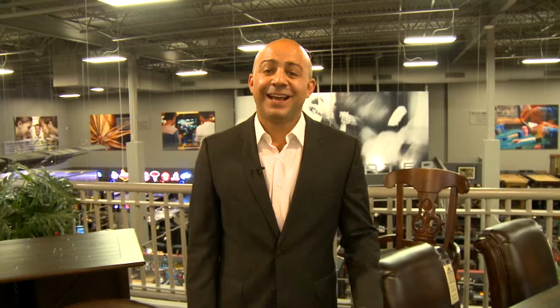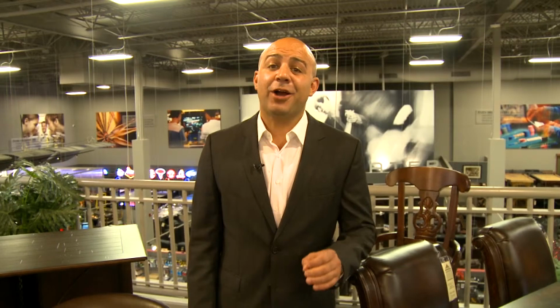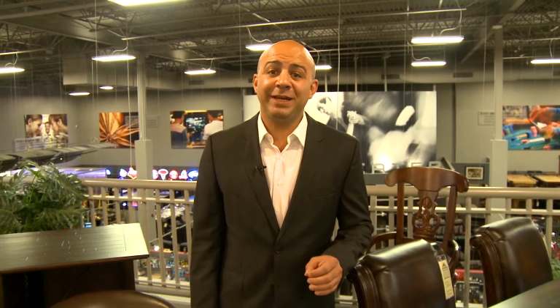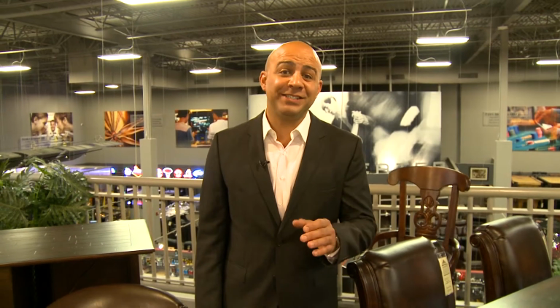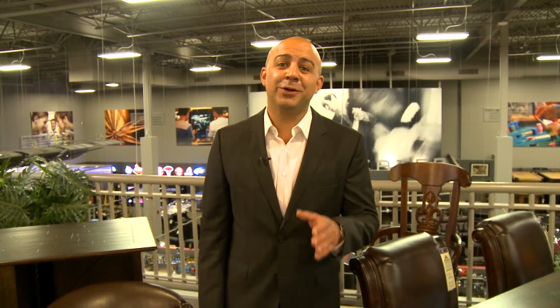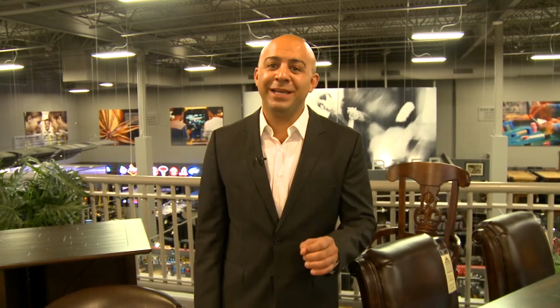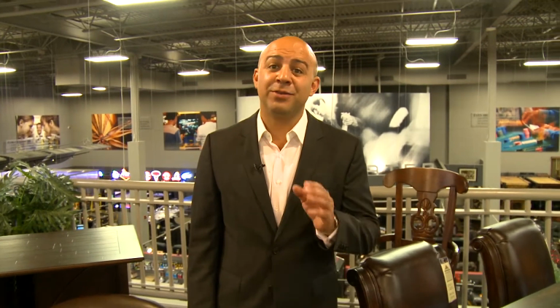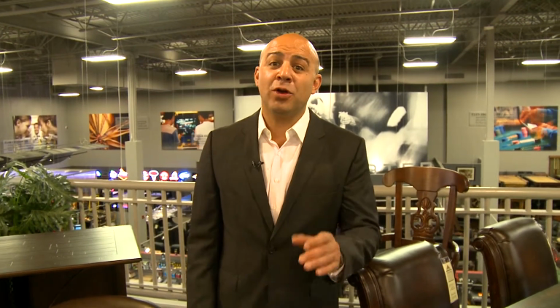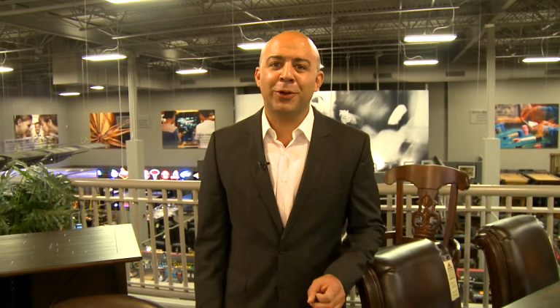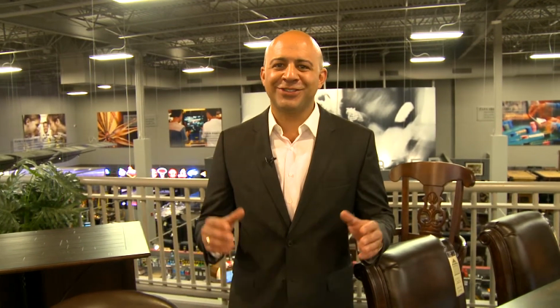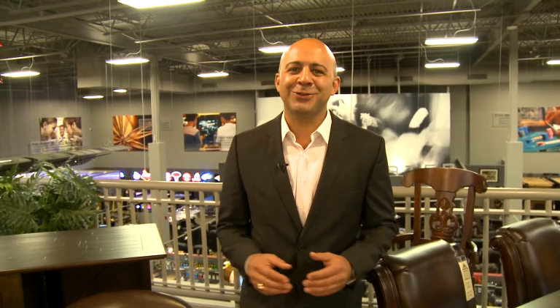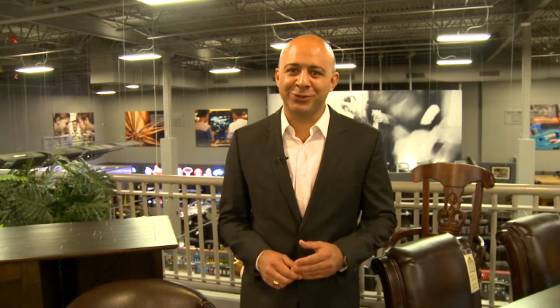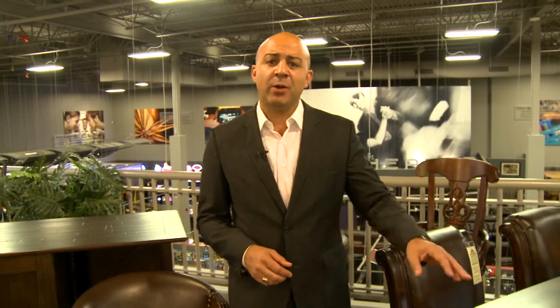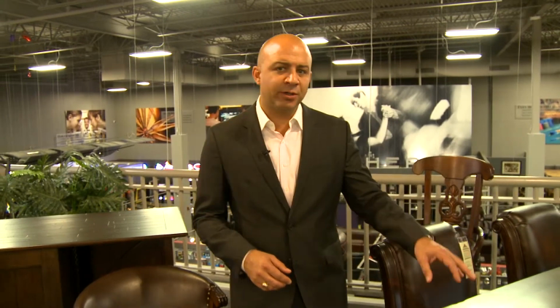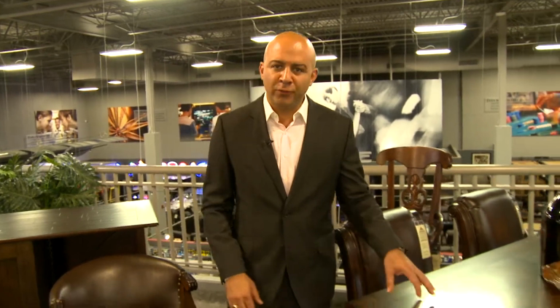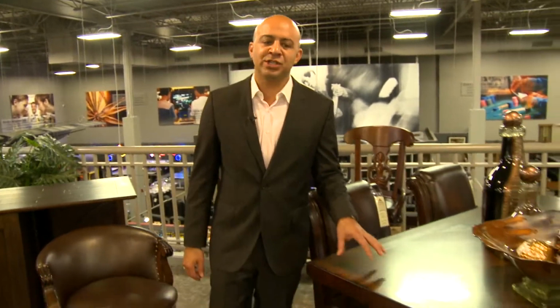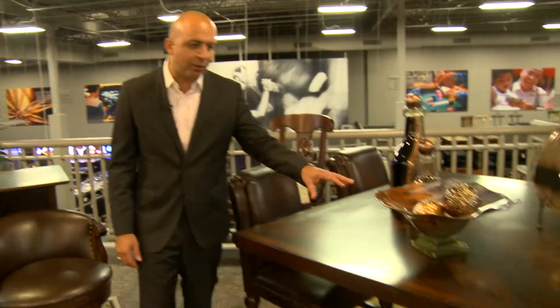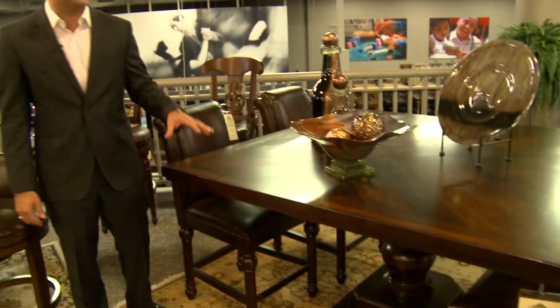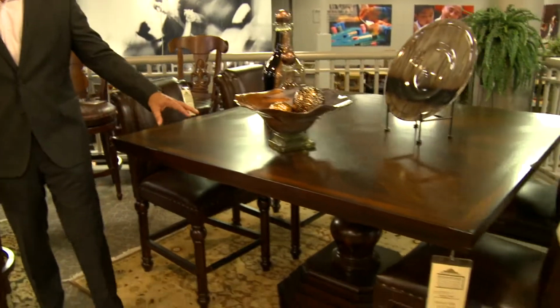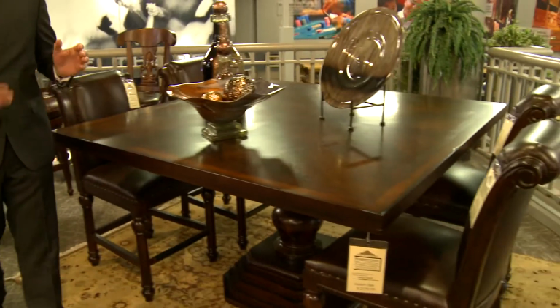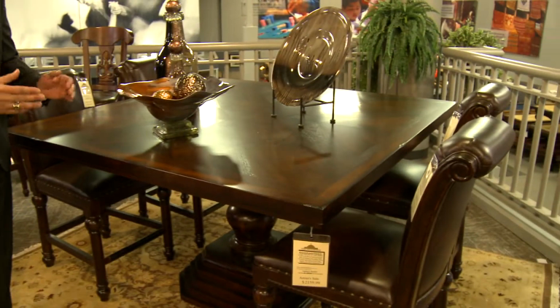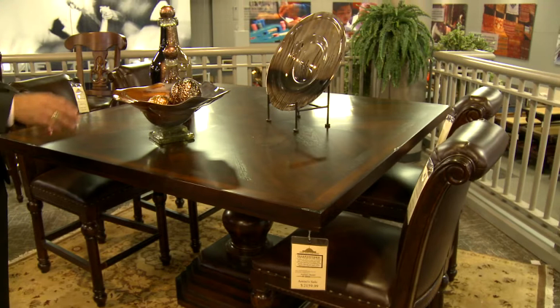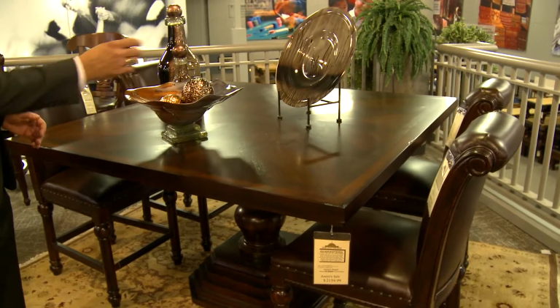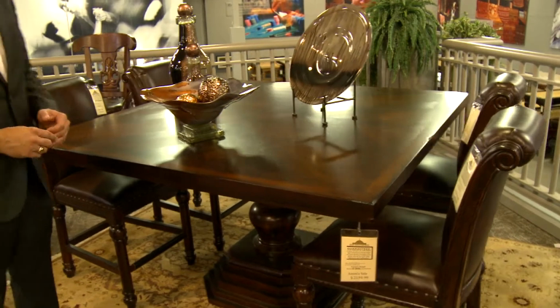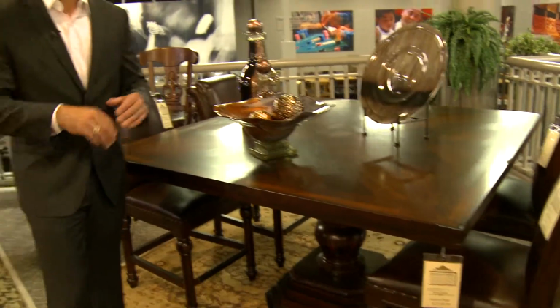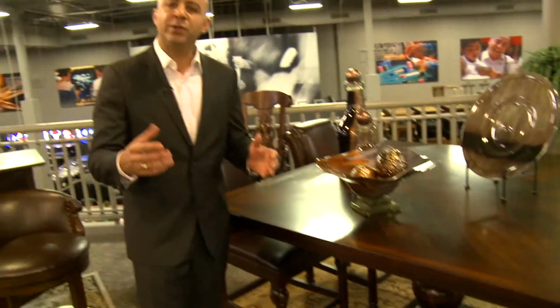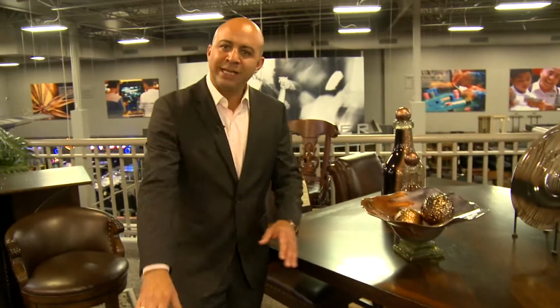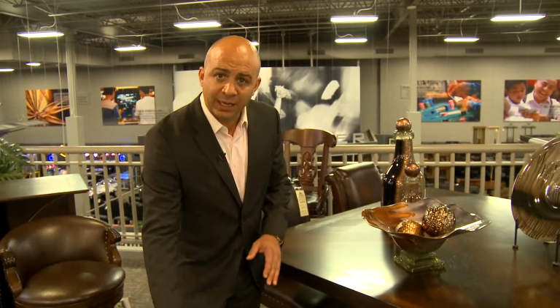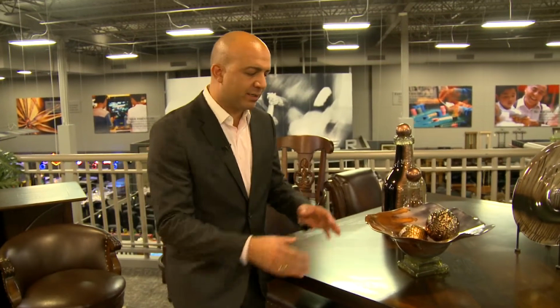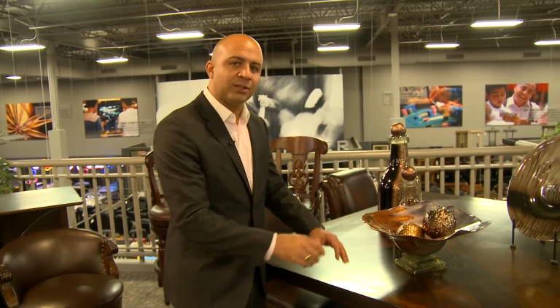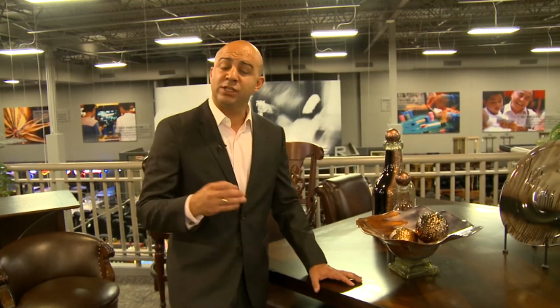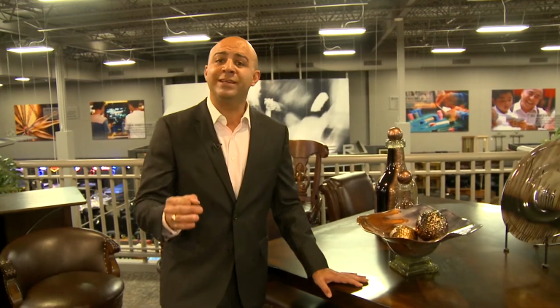Hi, Arash Amini again, CEO of Amini's, and welcome to the largest selection of barstools in the country. I want to show you this beautiful kitchen counter height square dining set with barstools. It's just not a traditional dining height set — it's a little bit taller, which is really in.